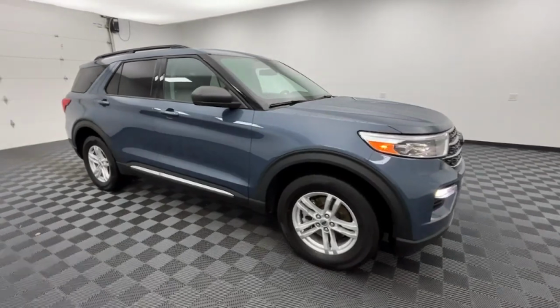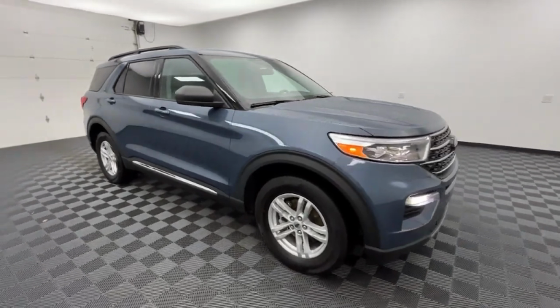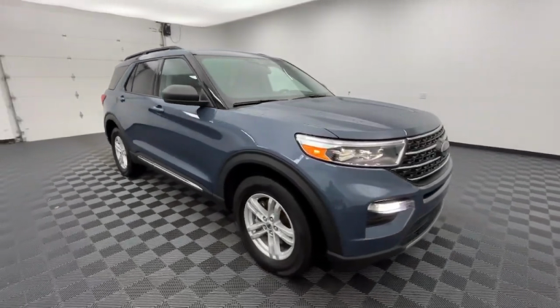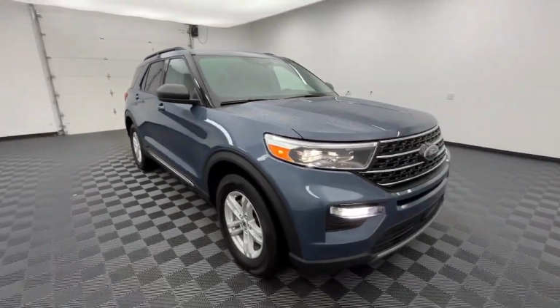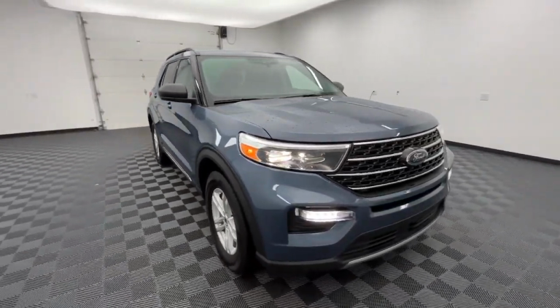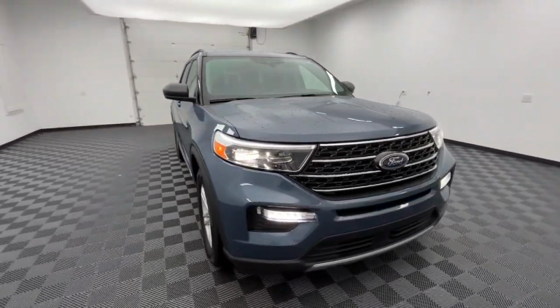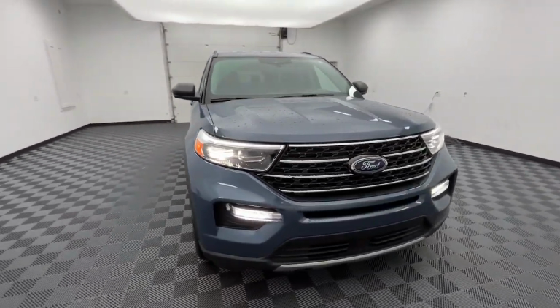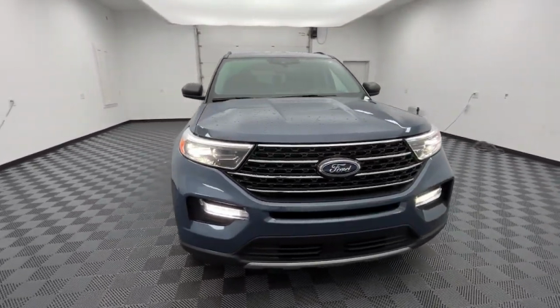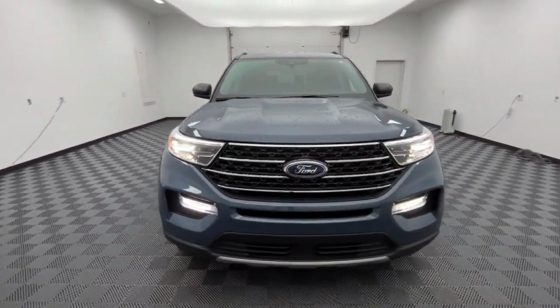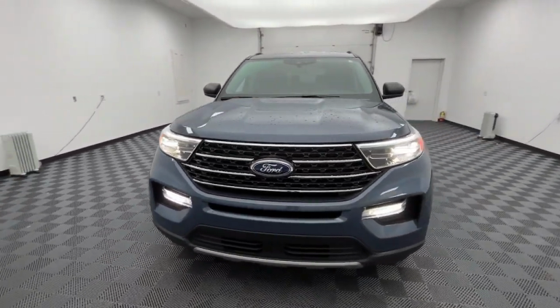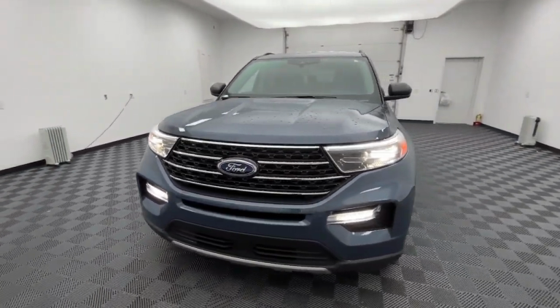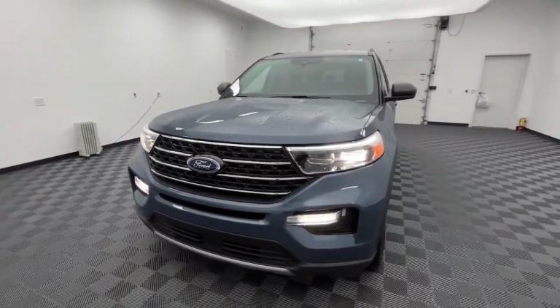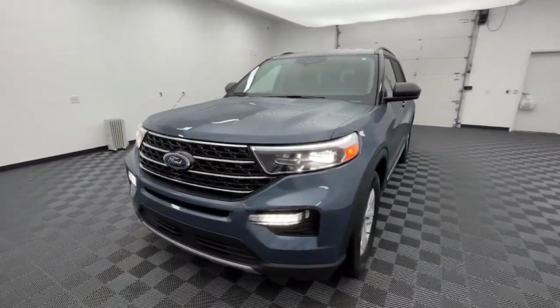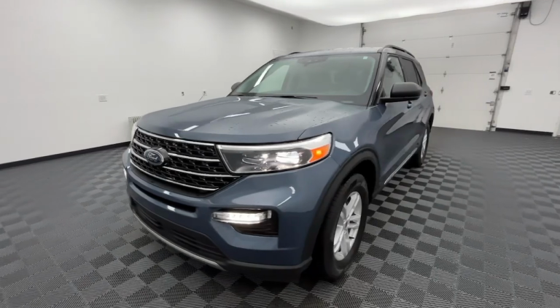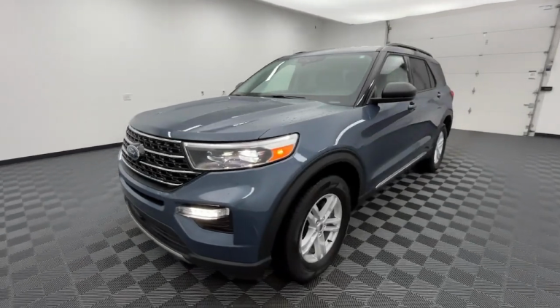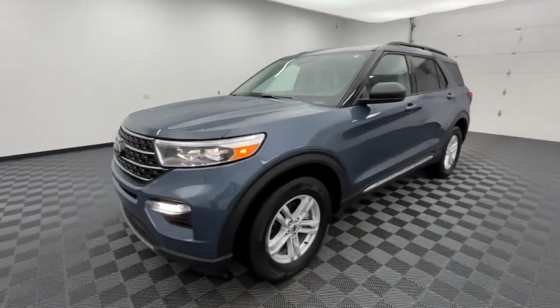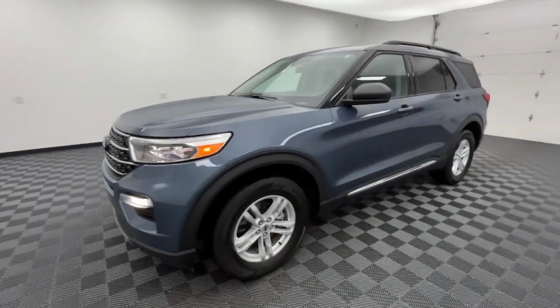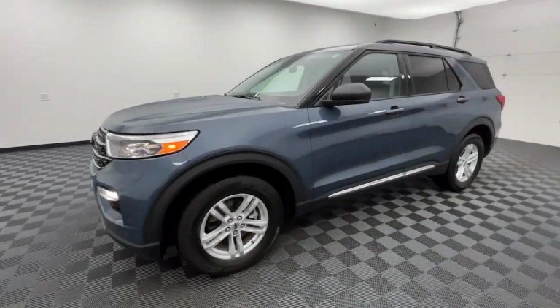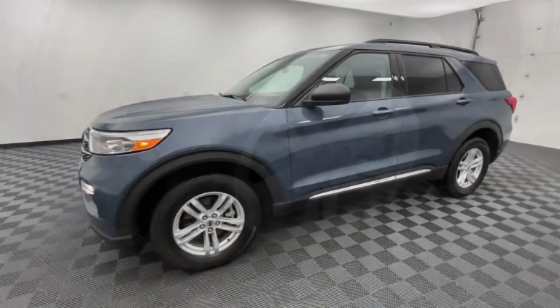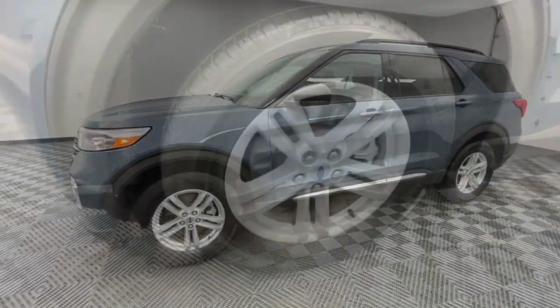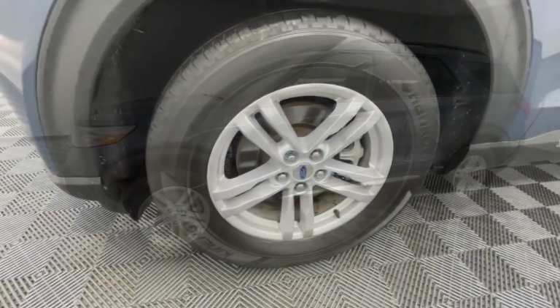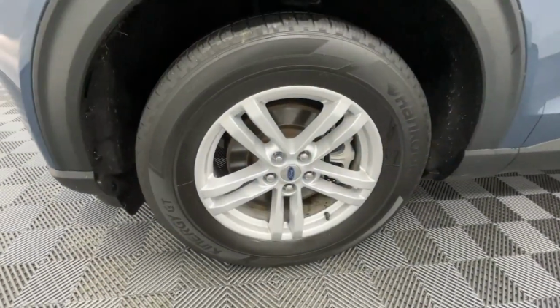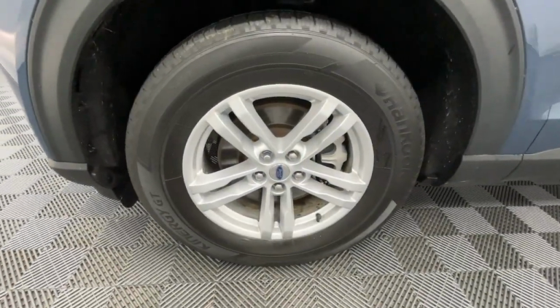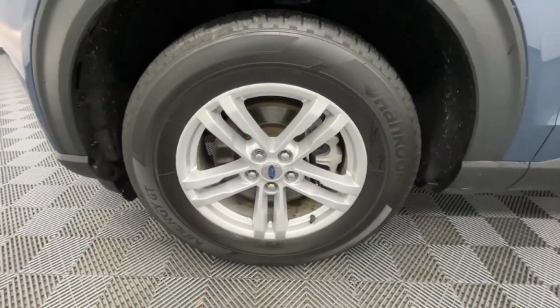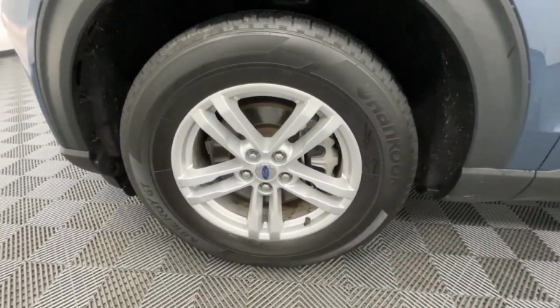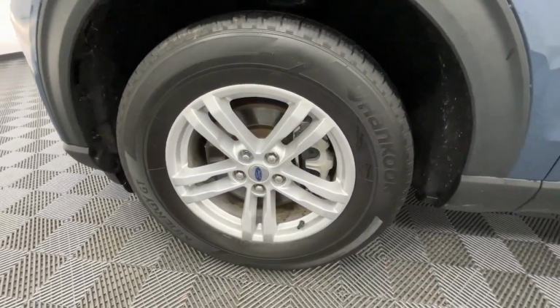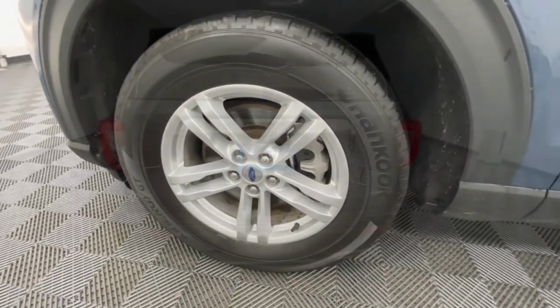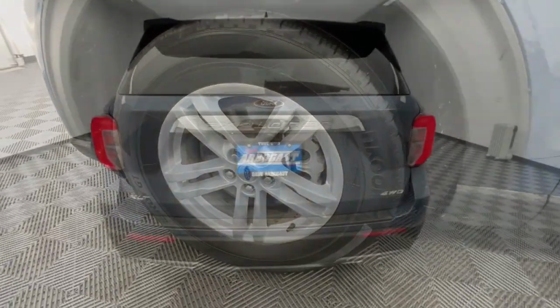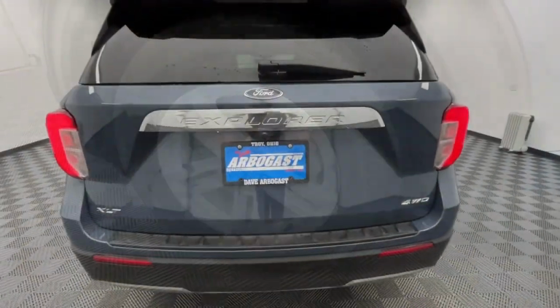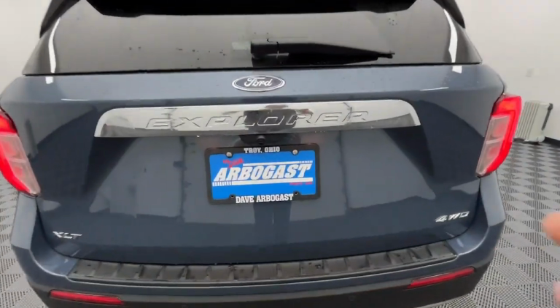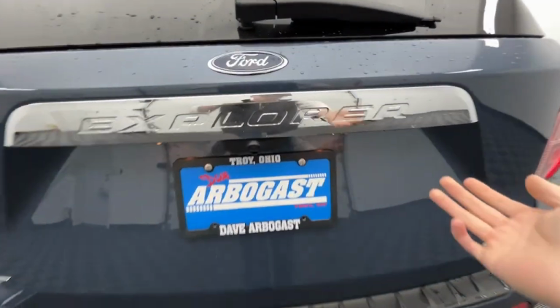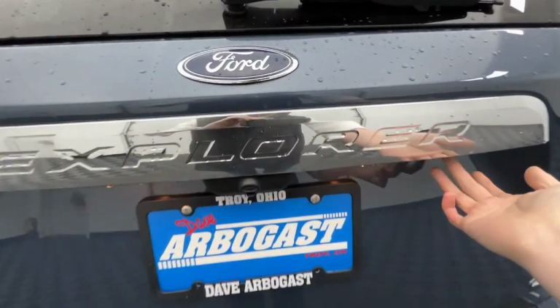Whether you're towing, negotiating rough terrain, or simply cruising the scenic route, this can-do vehicle infuses every excursion with confidence. These are just some of the great options this vehicle comes with.